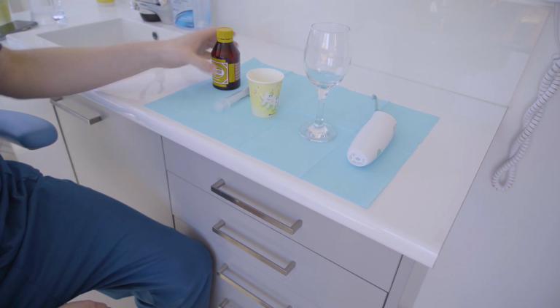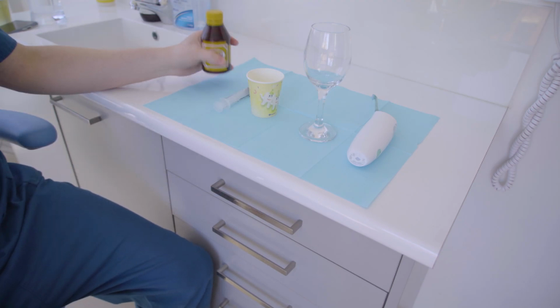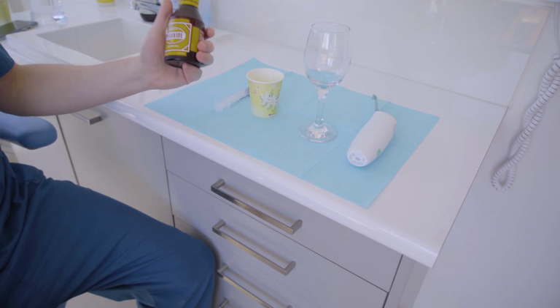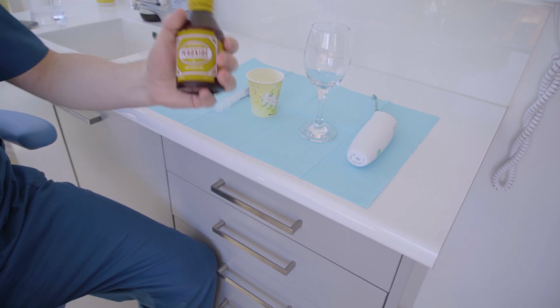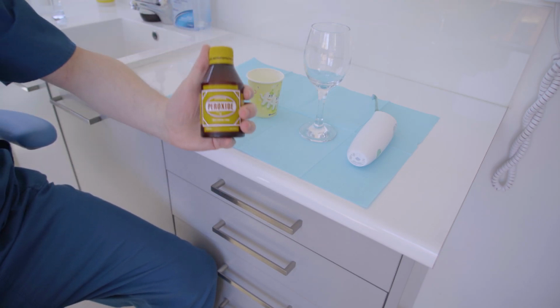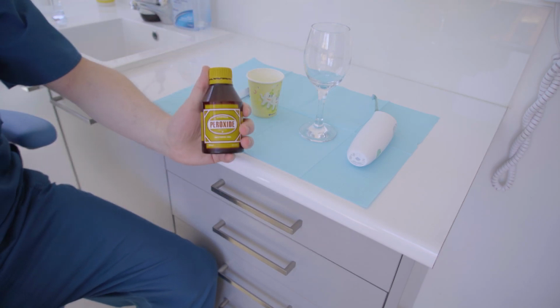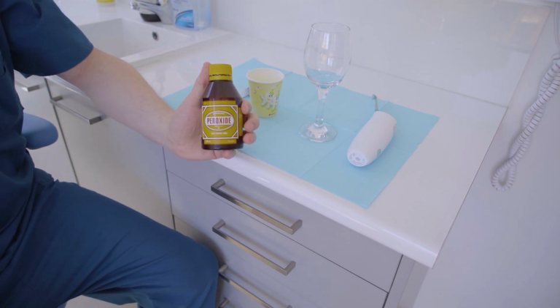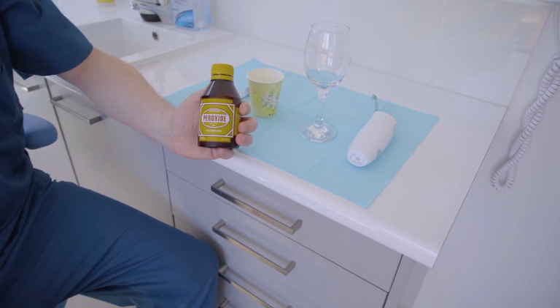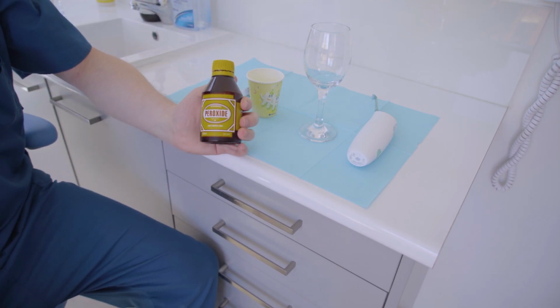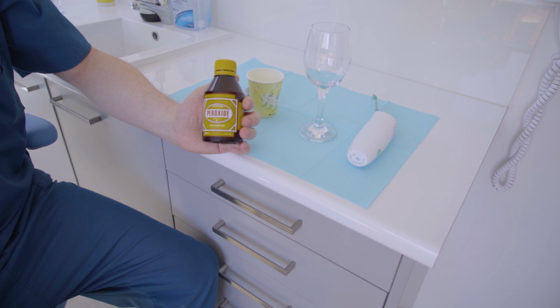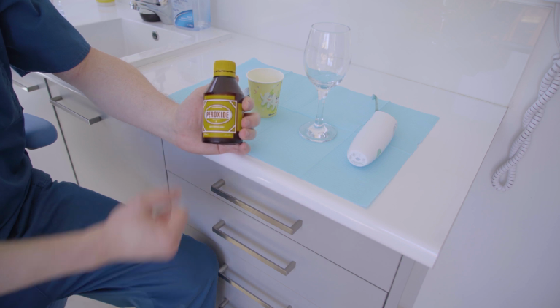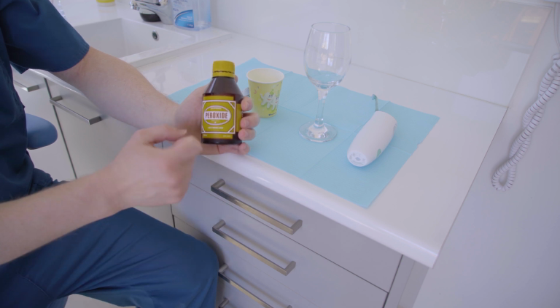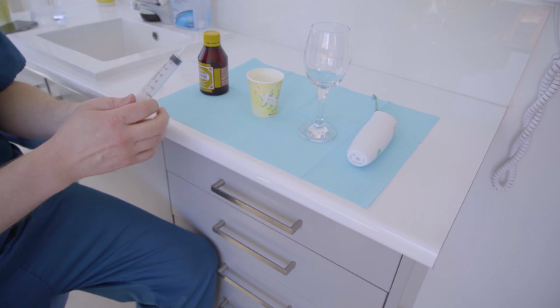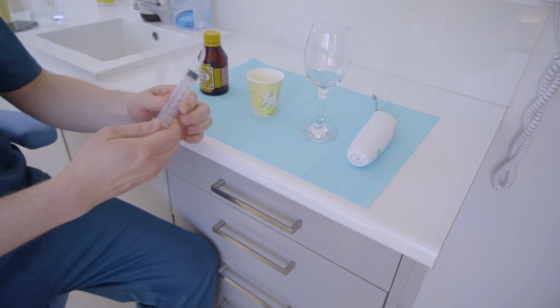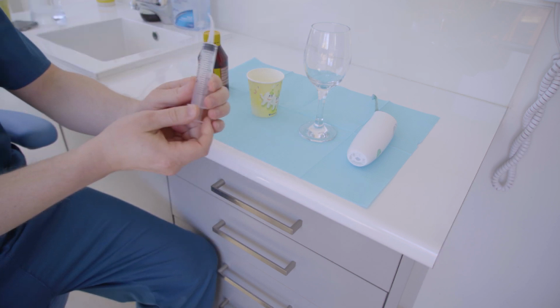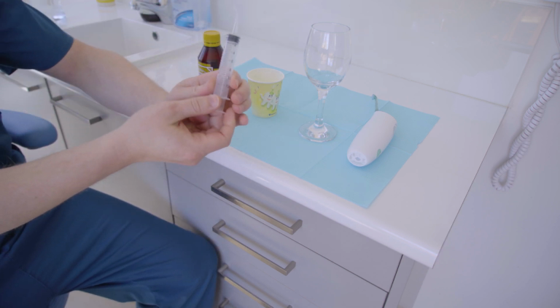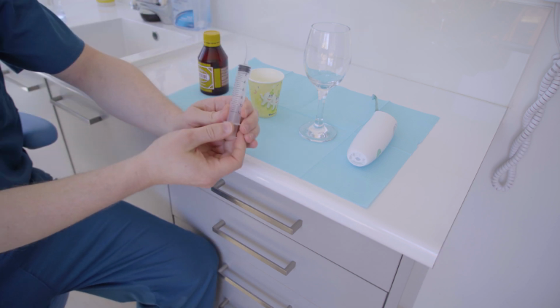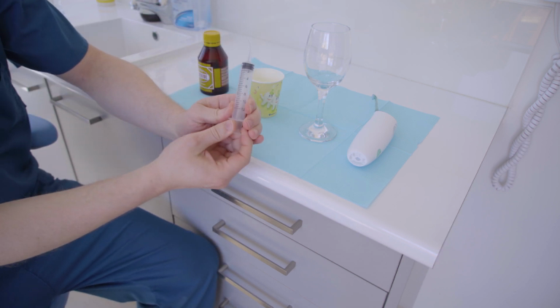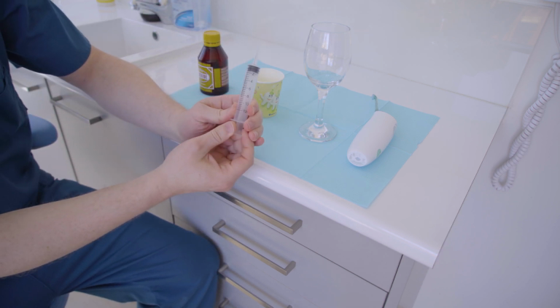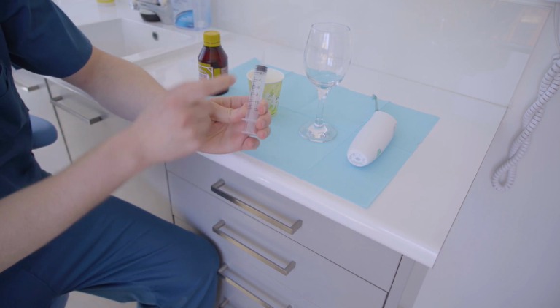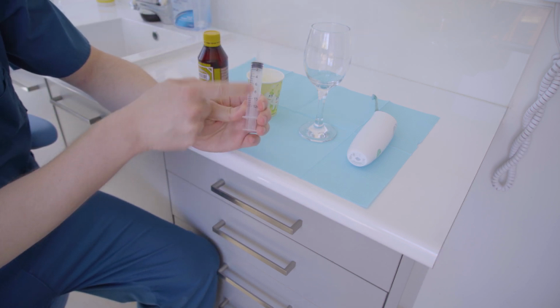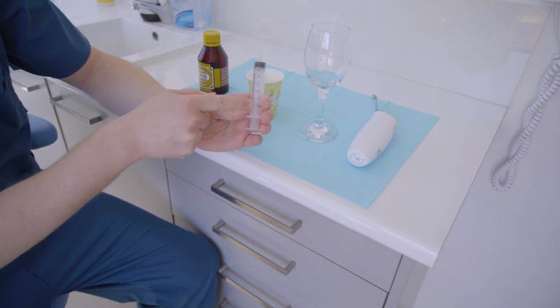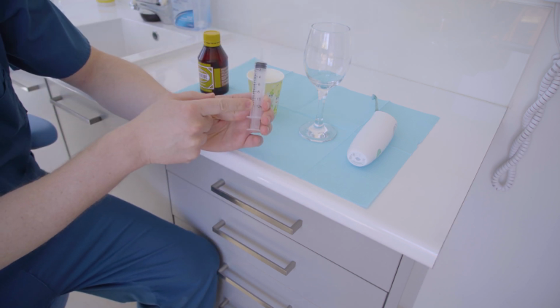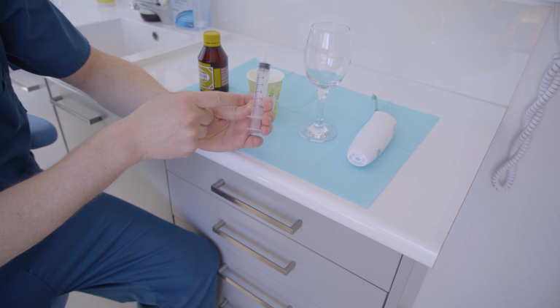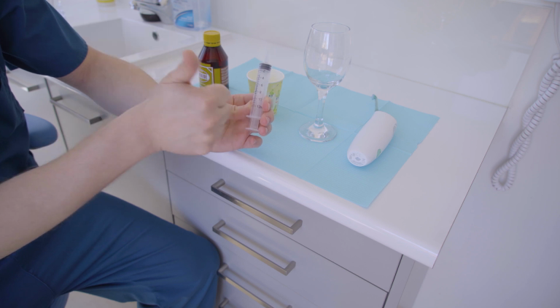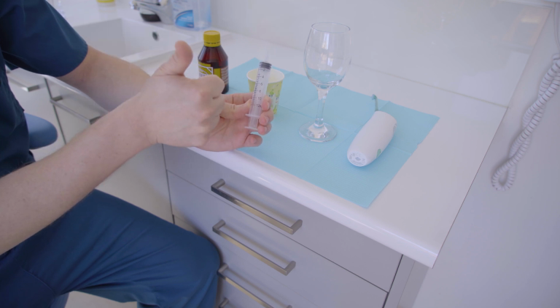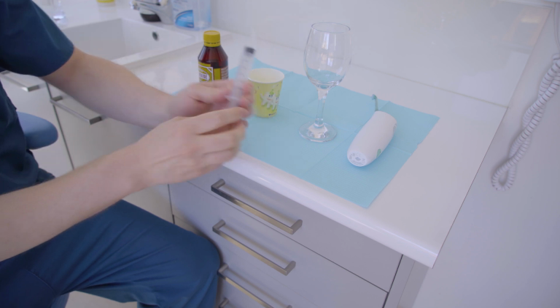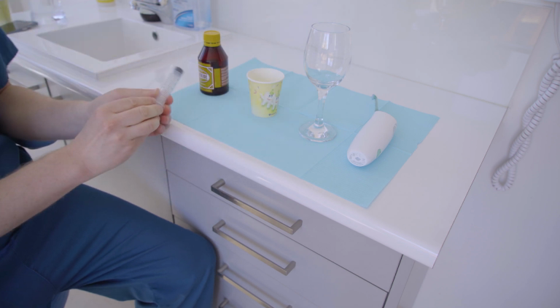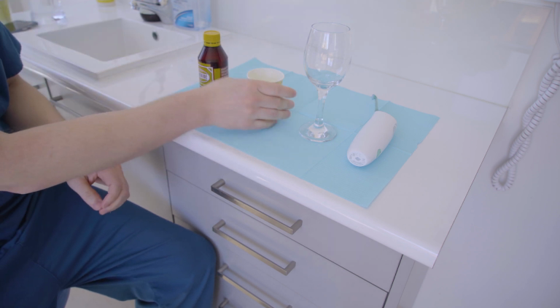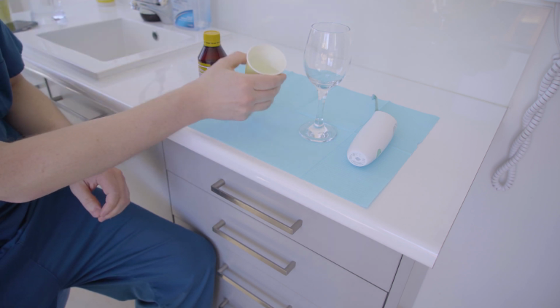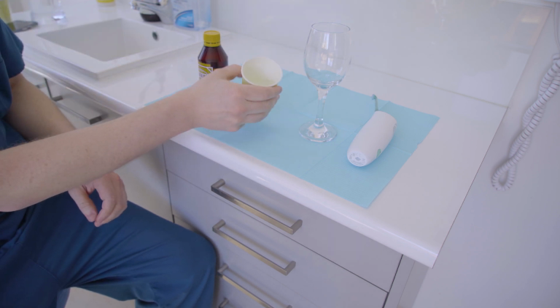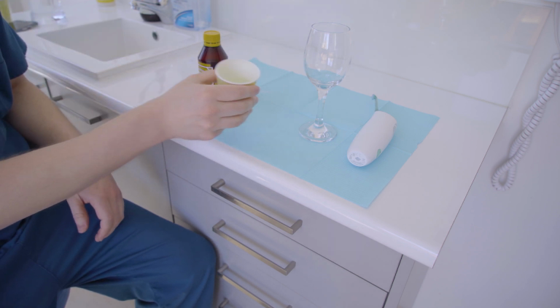Obviously, we need some hydrogen peroxide and something with which to measure and dilute it down. I use these syringes because they have the milliliter markings on them, and we're going to dilute it with tap water.